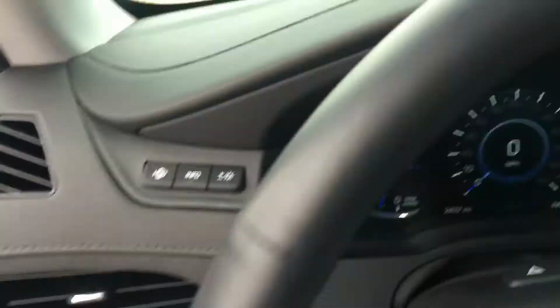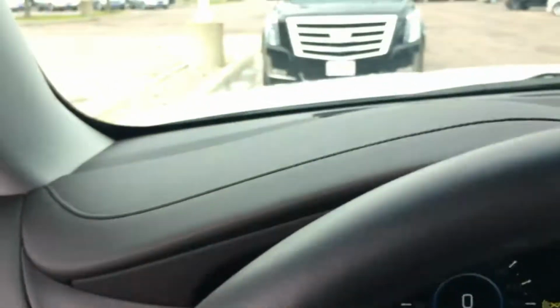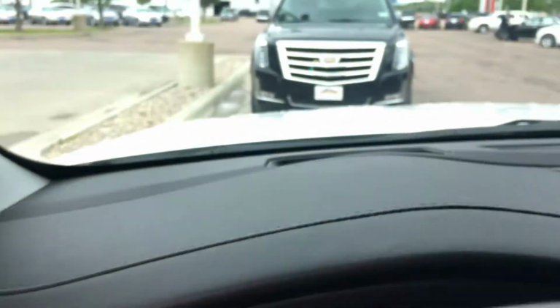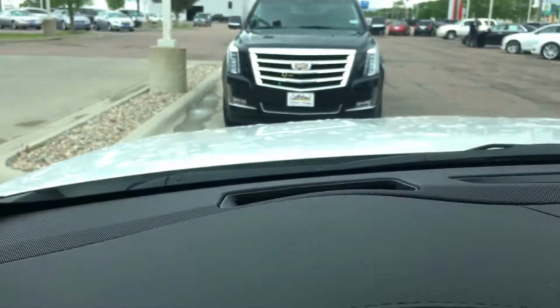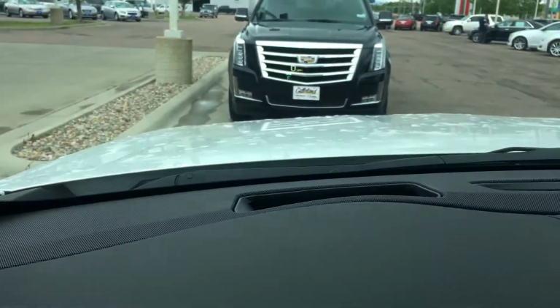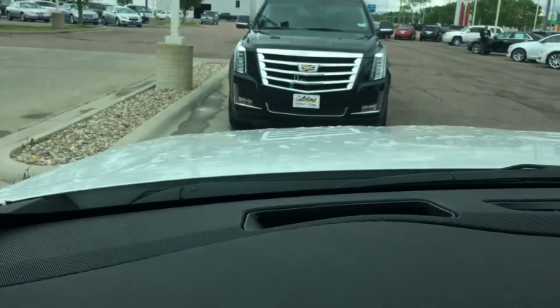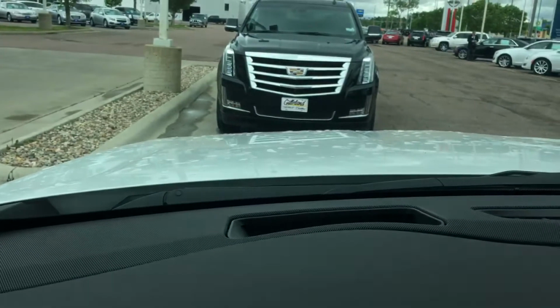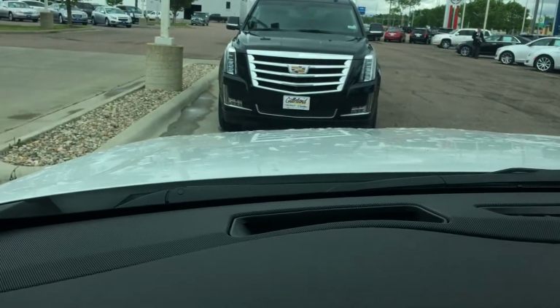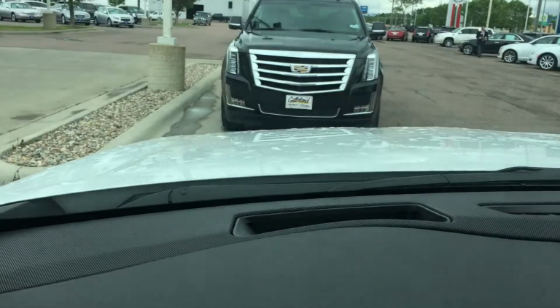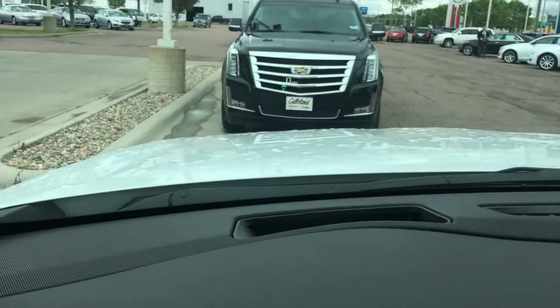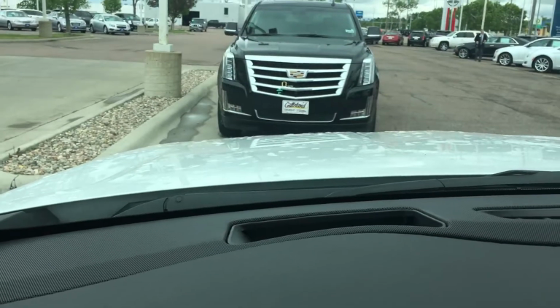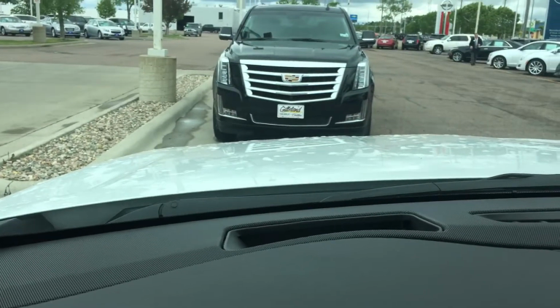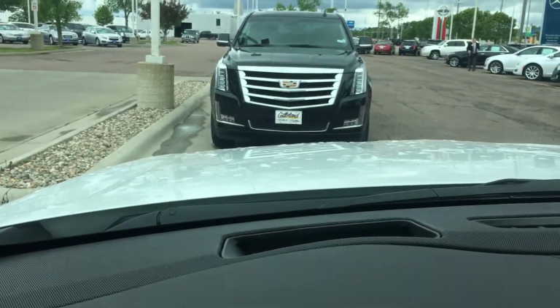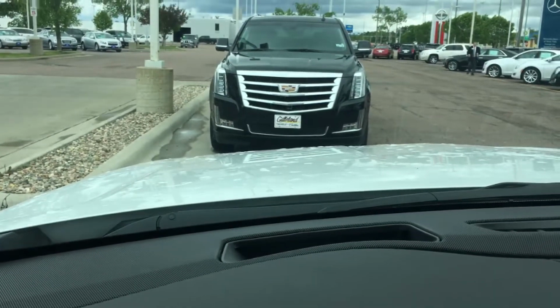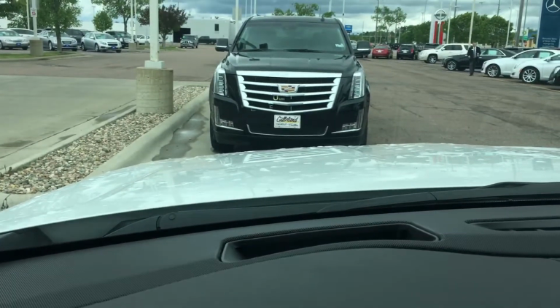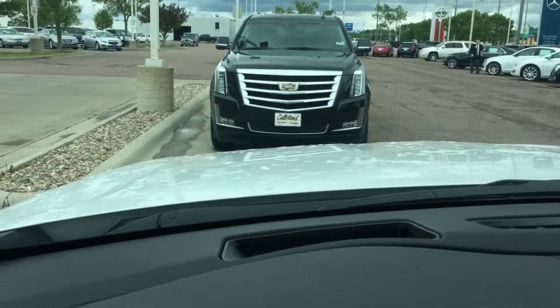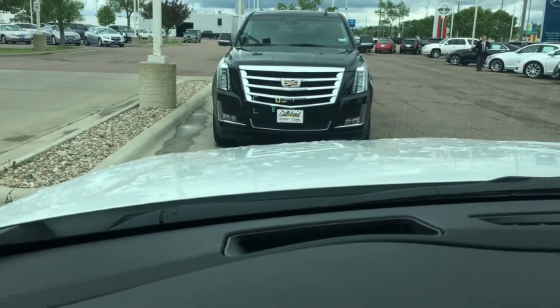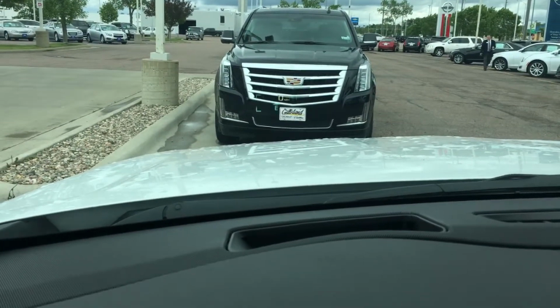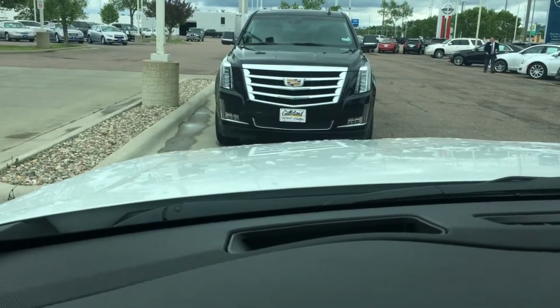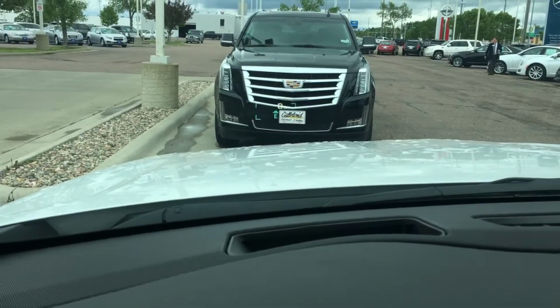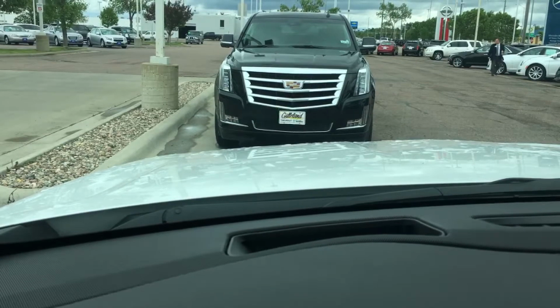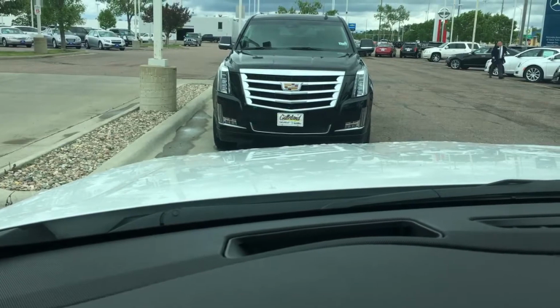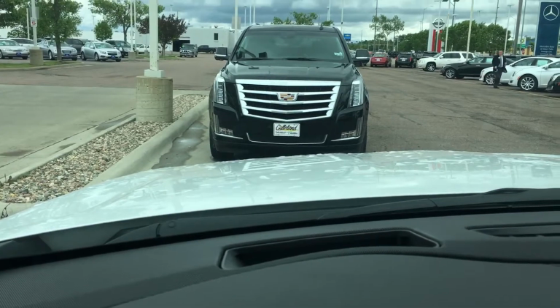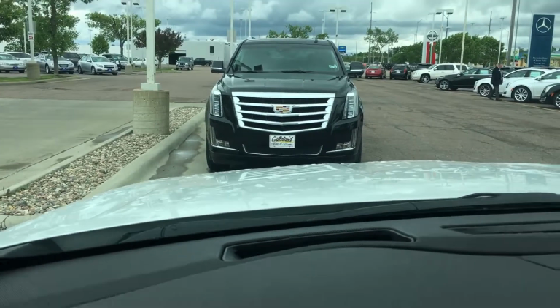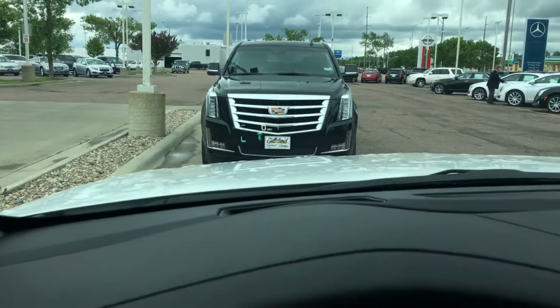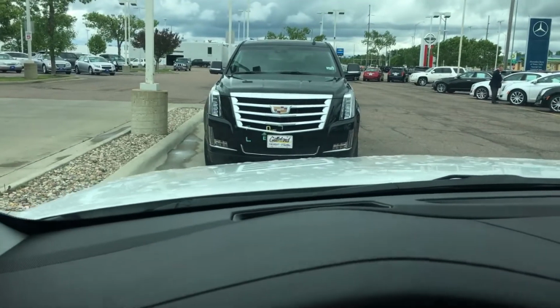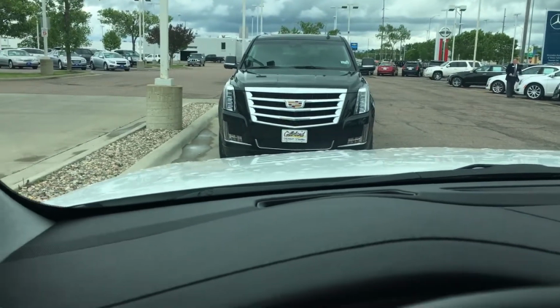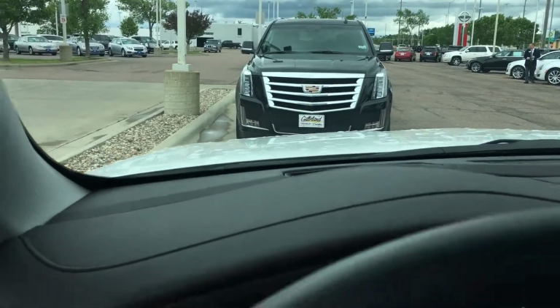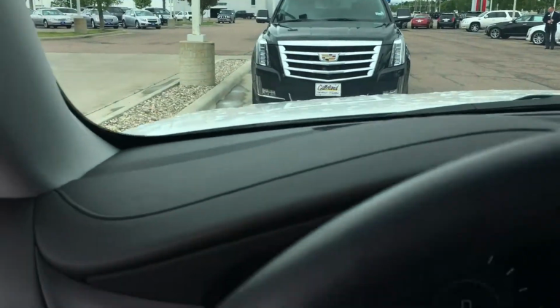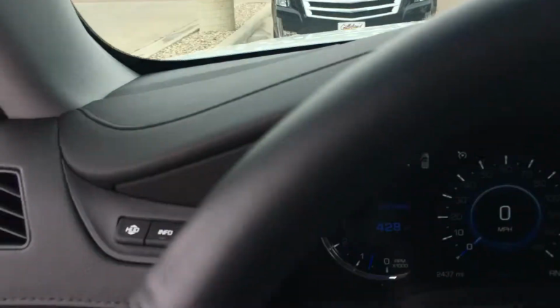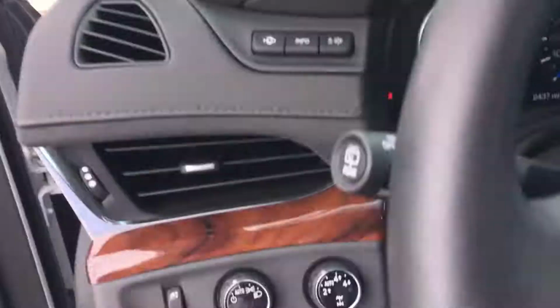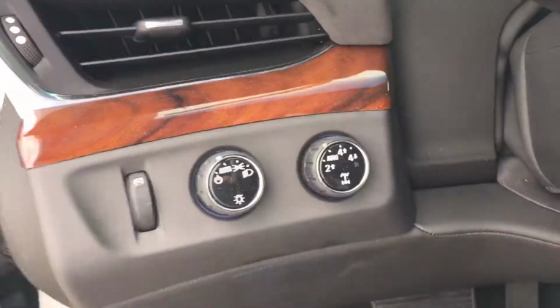Most of them are the same. You still have your heads-up display in there, which is really hard to see with a video. You can move it up and down to kind of see it best for you.